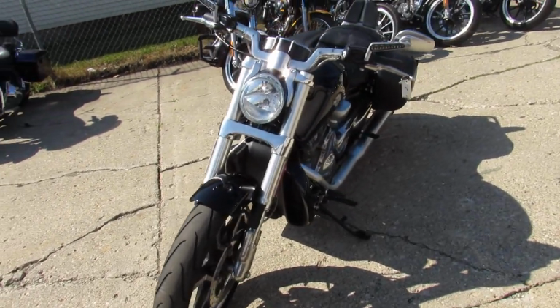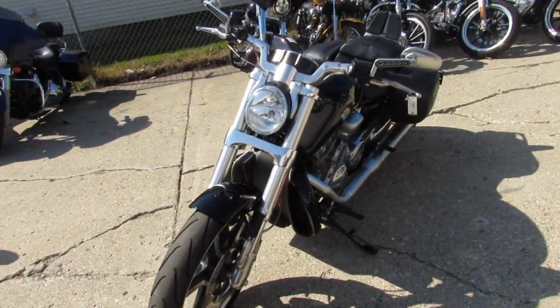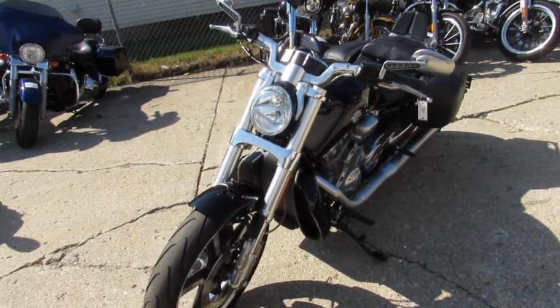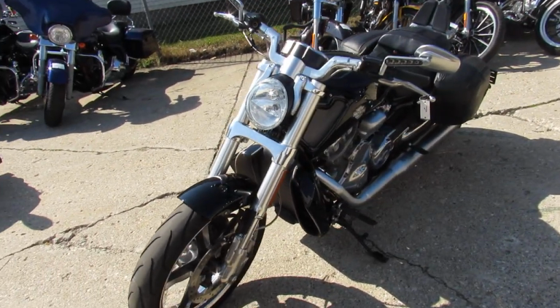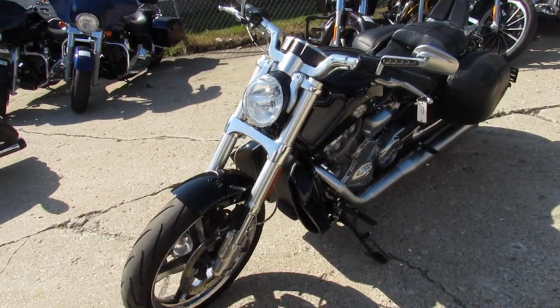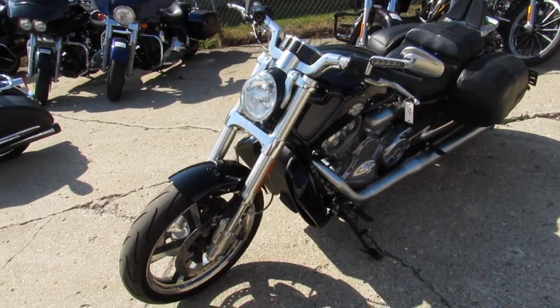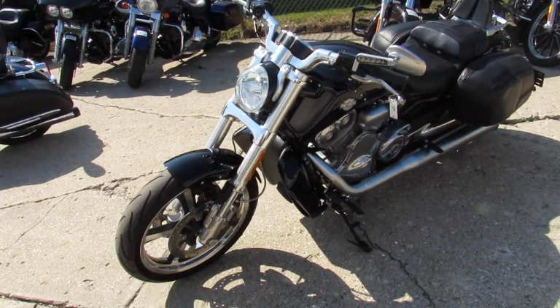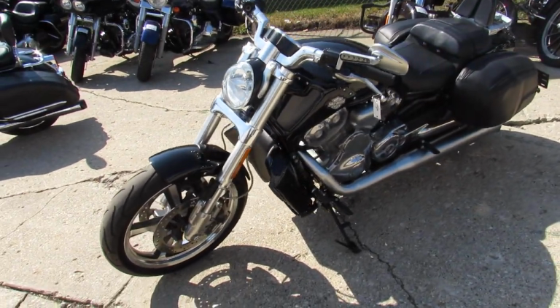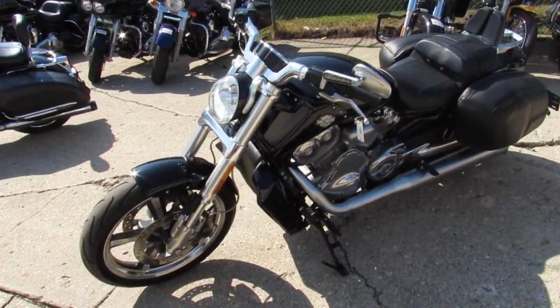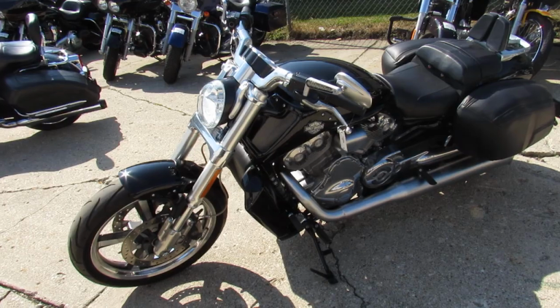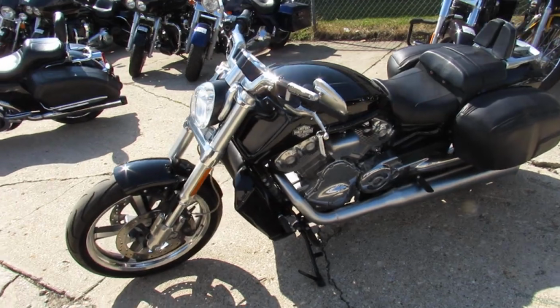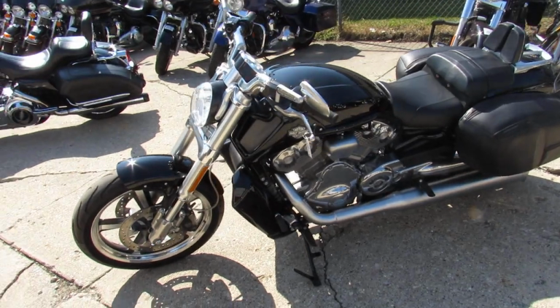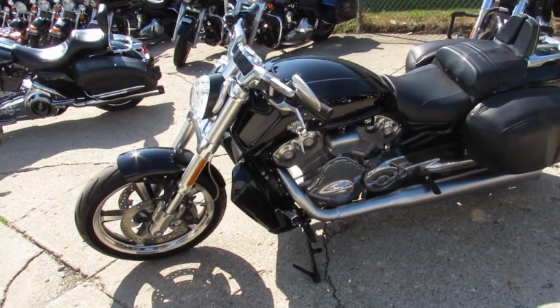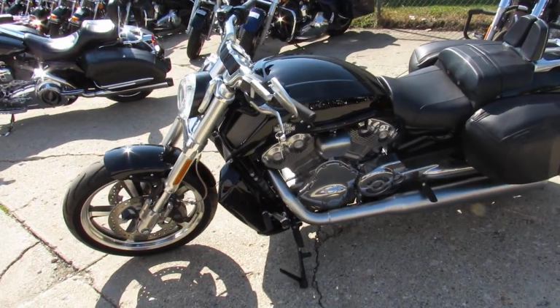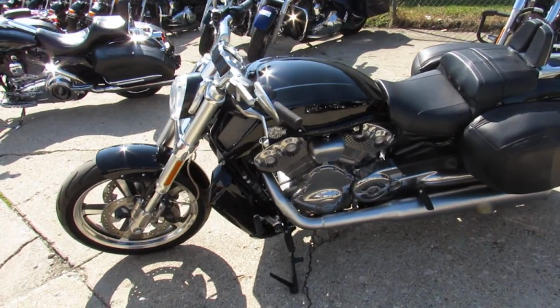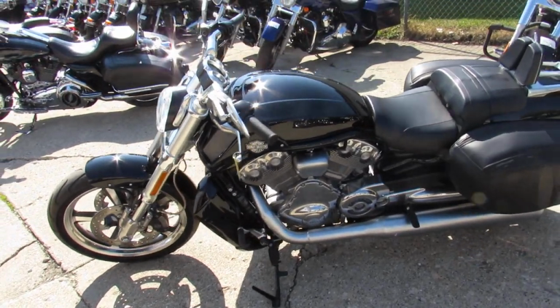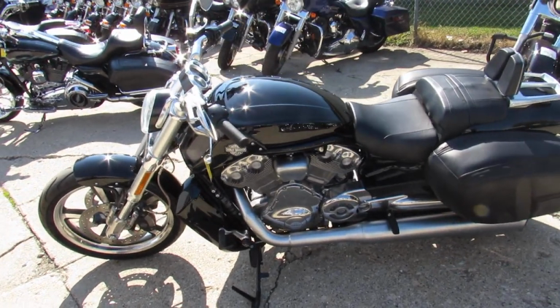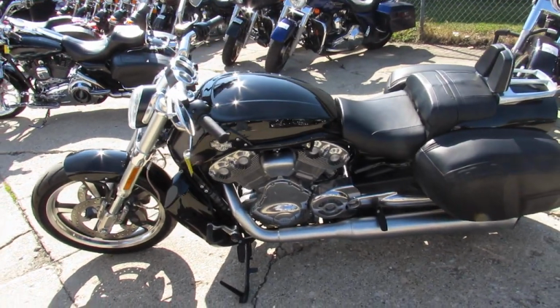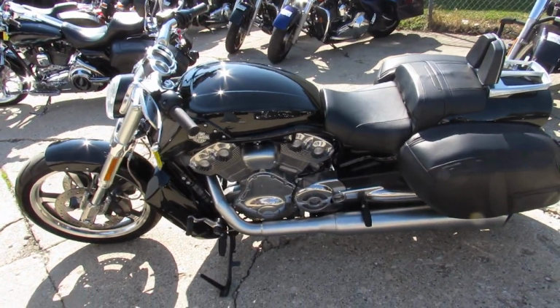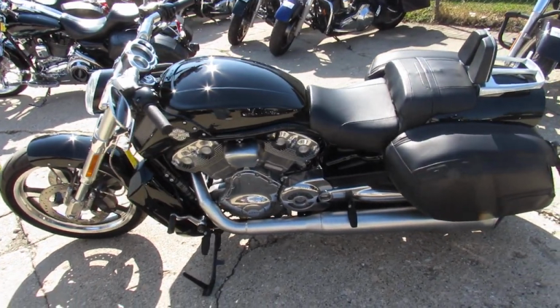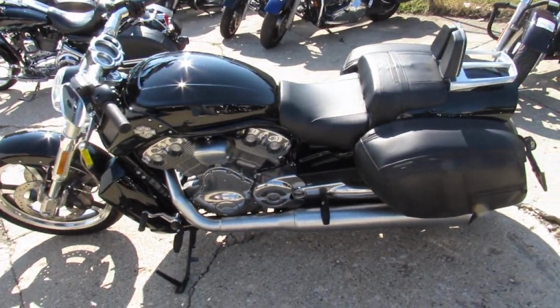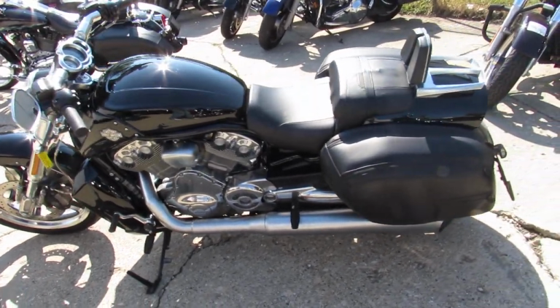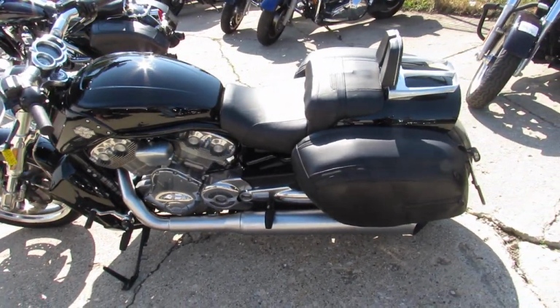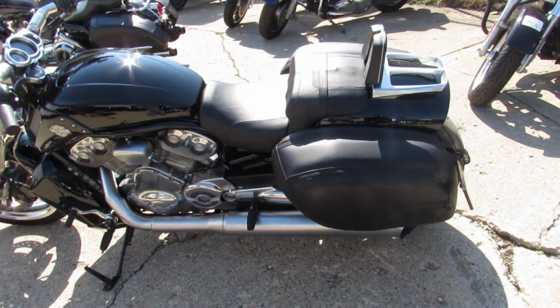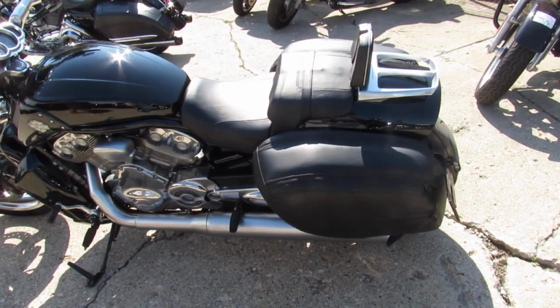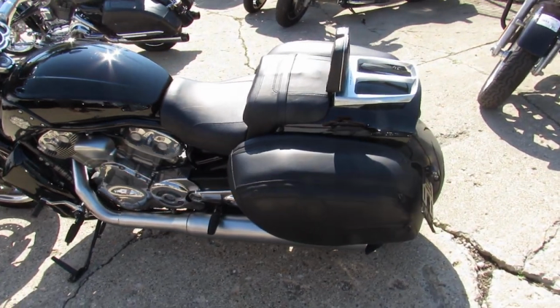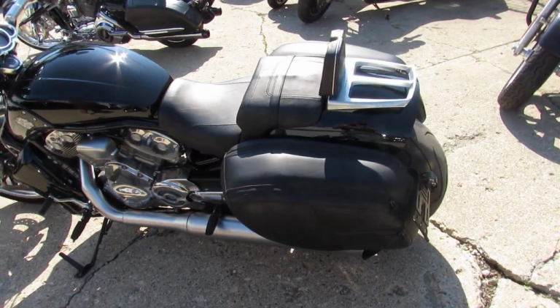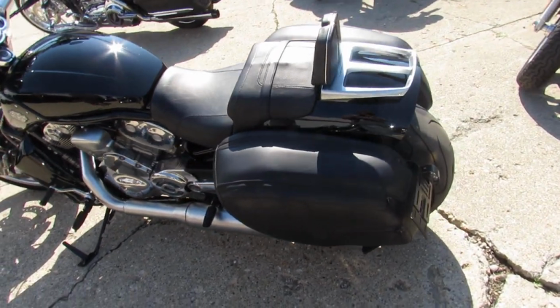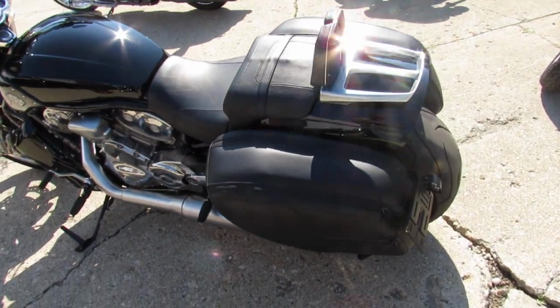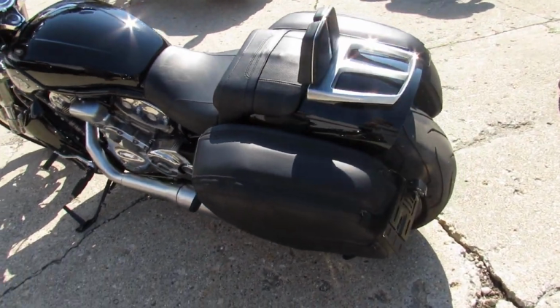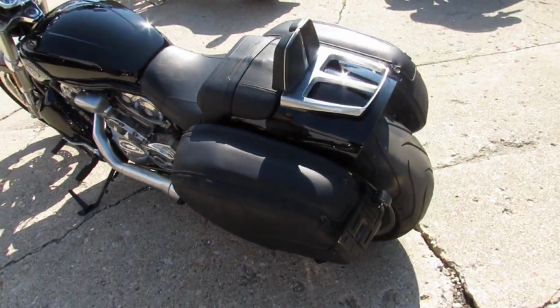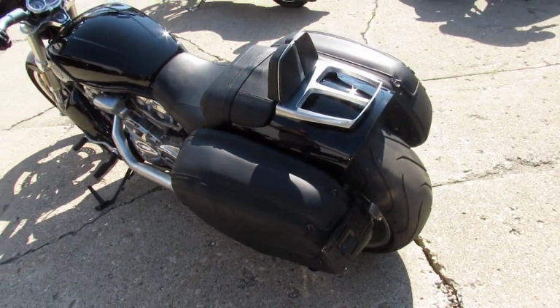One owner, low mileage, all stock, except for those soft Harley saddlebags you see, the backrest and the luggage rig. Guys, you're not going to want to miss this one. Just been serviced and inspected at a dealership. Includes a six month warranty.